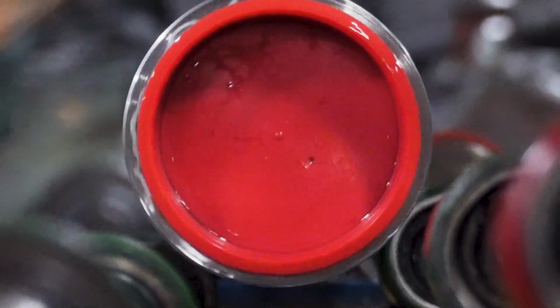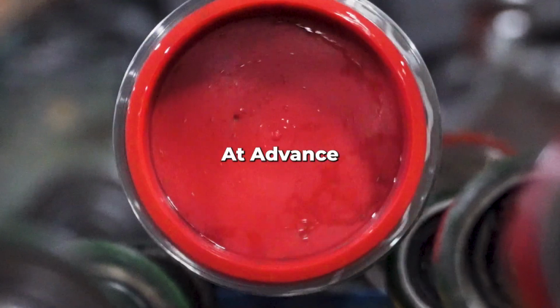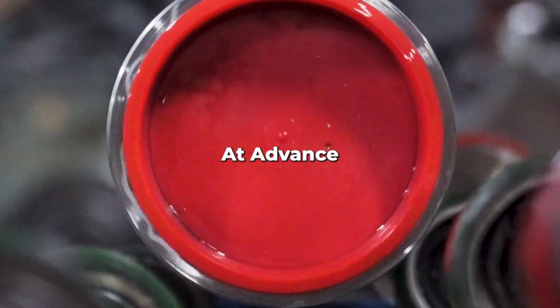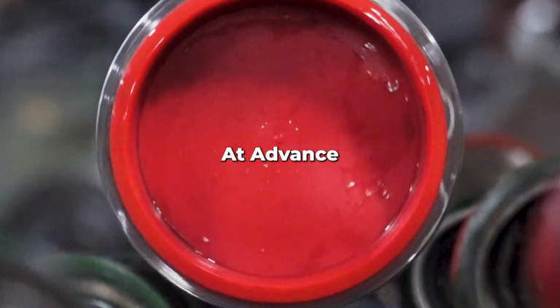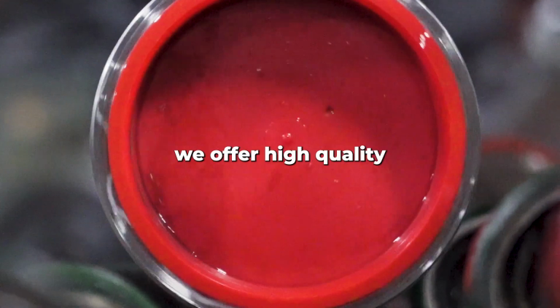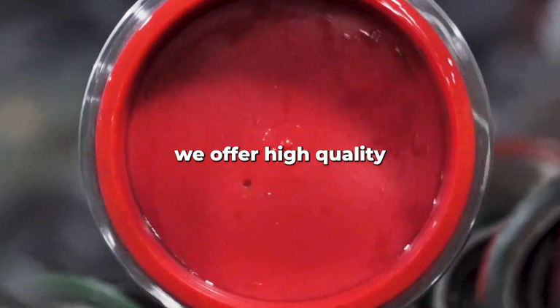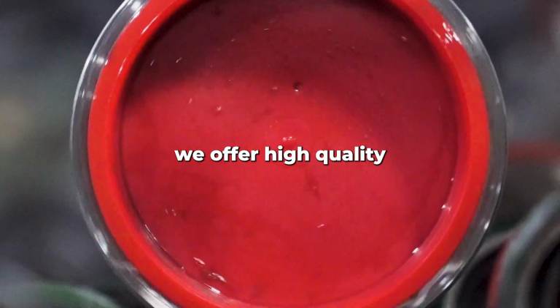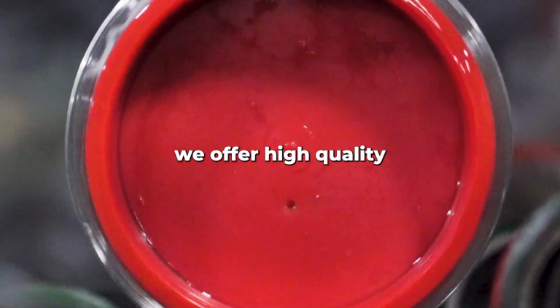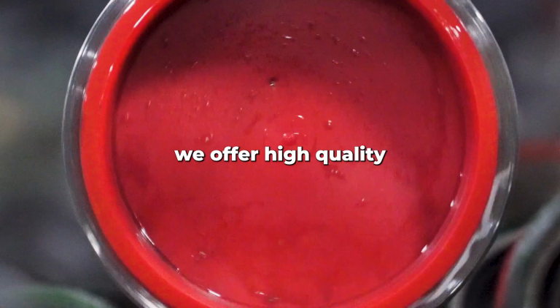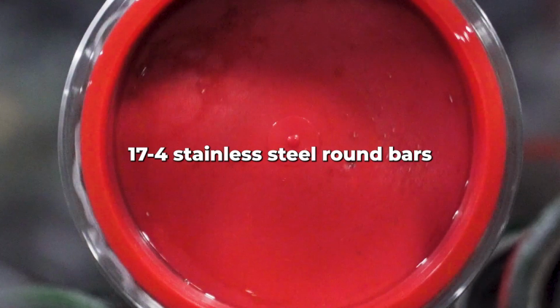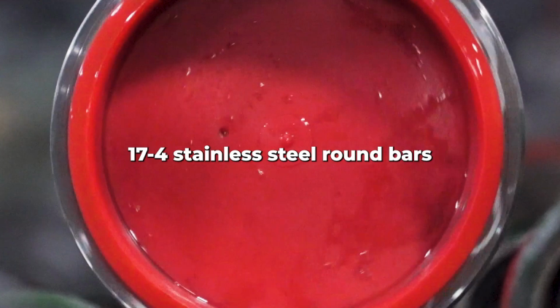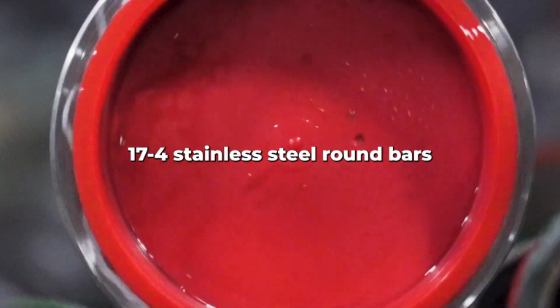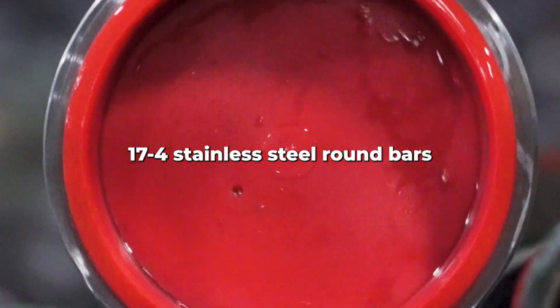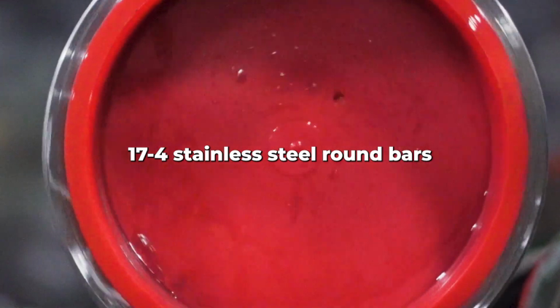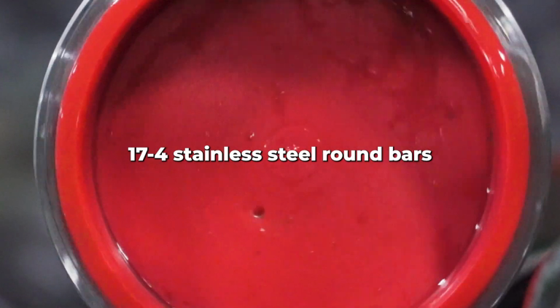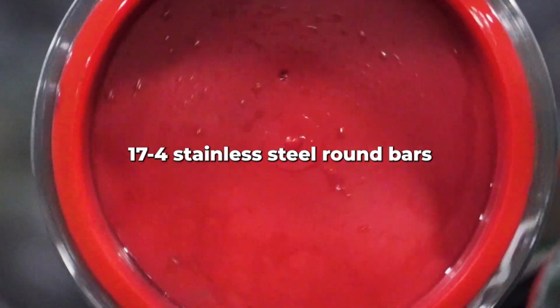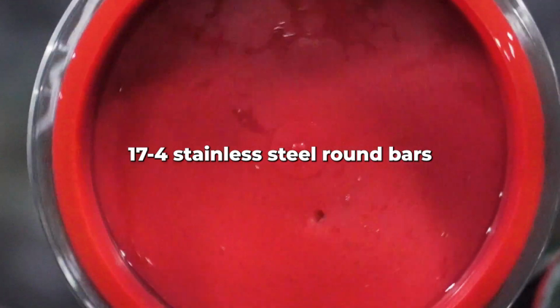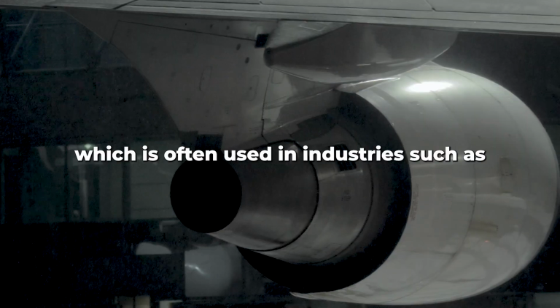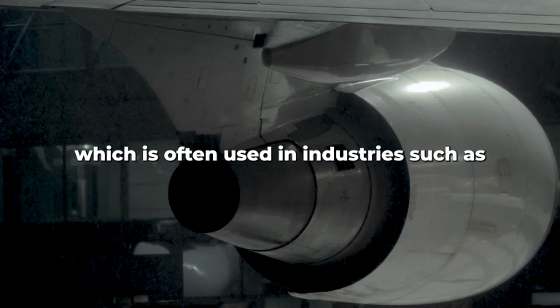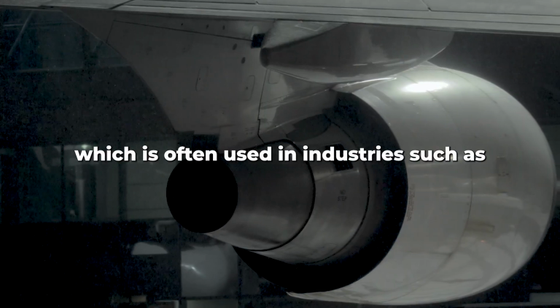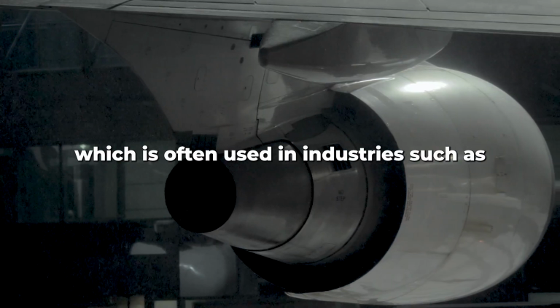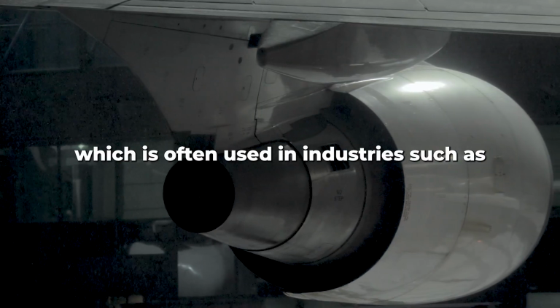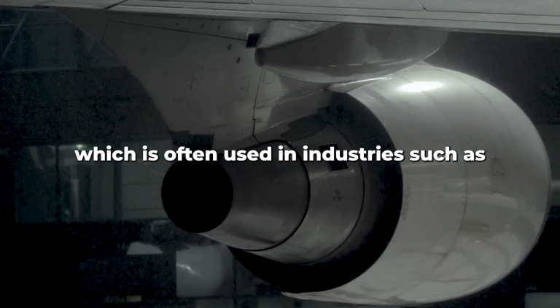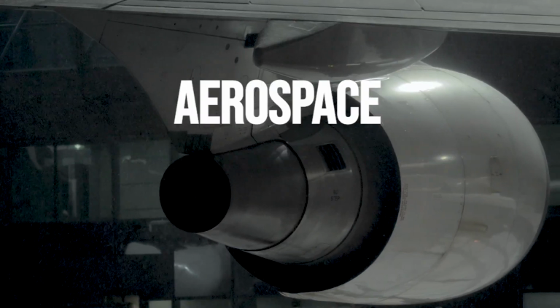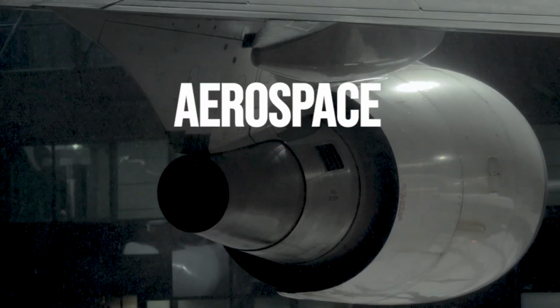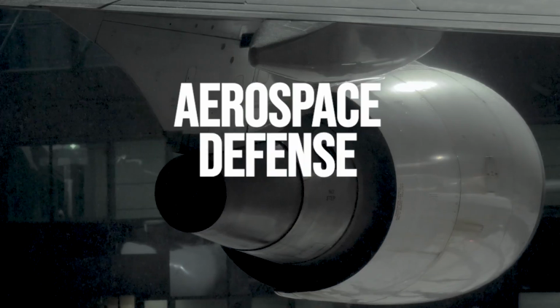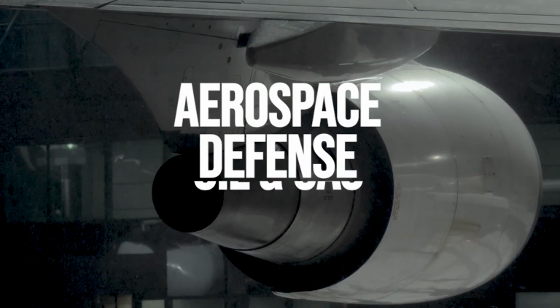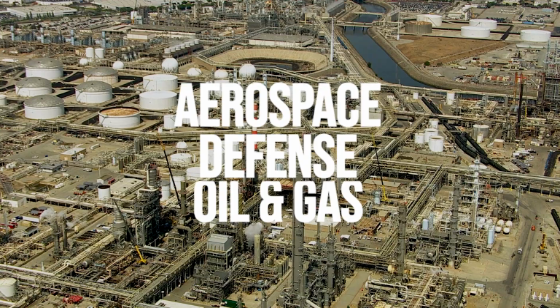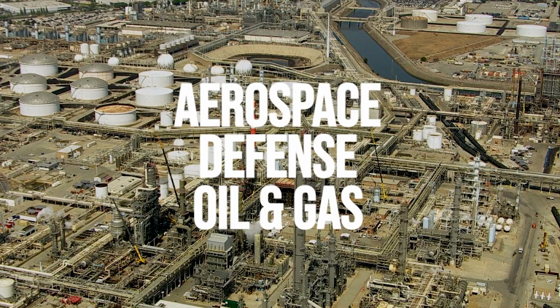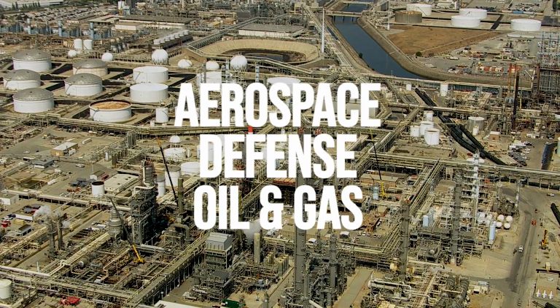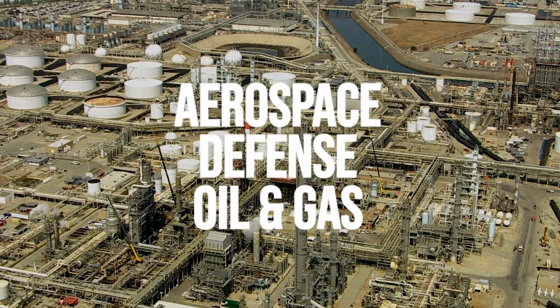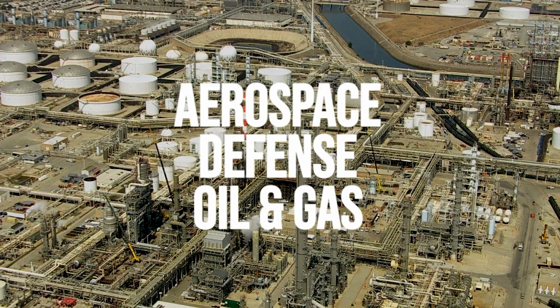At Advance, we offer high-quality 17-4 stainless steel round bars, which is often used in industries such as aerospace, defense, and oil and gas.